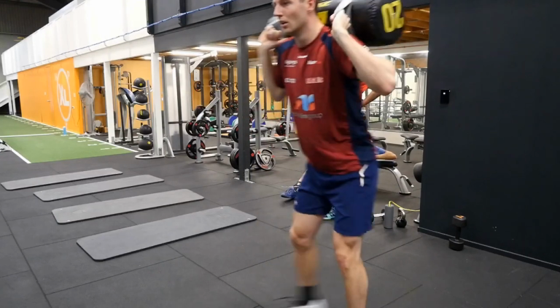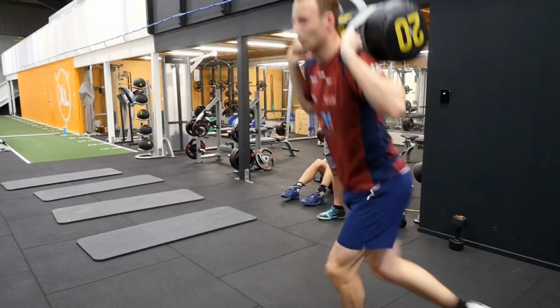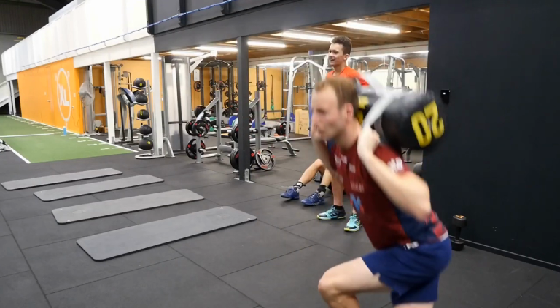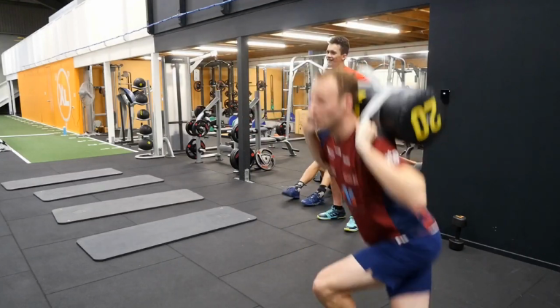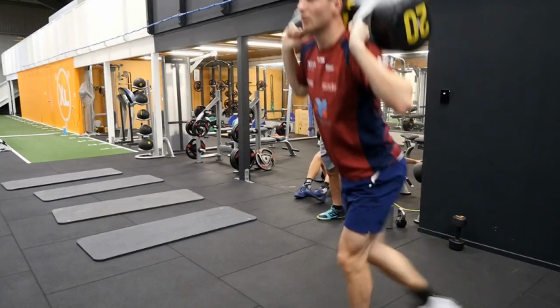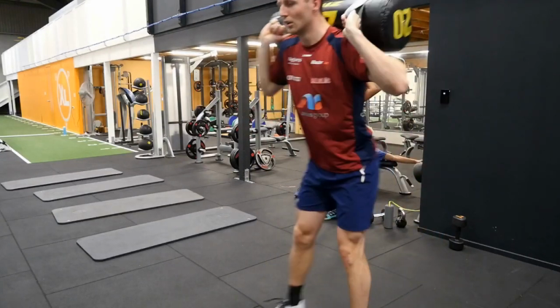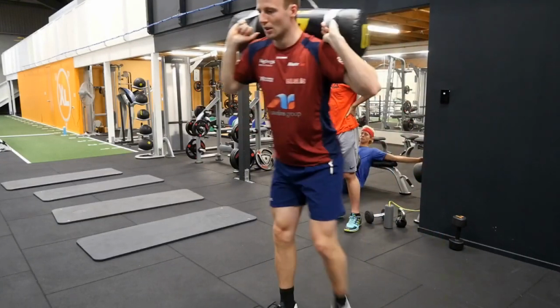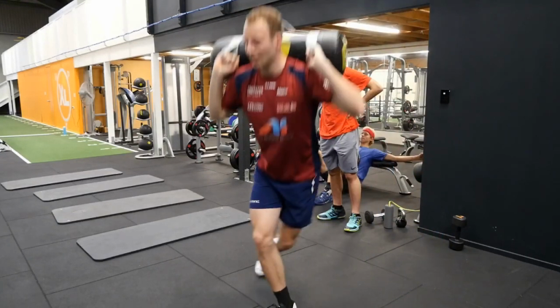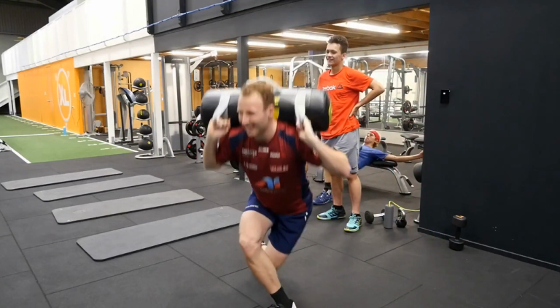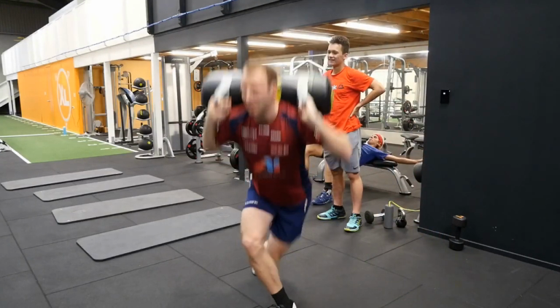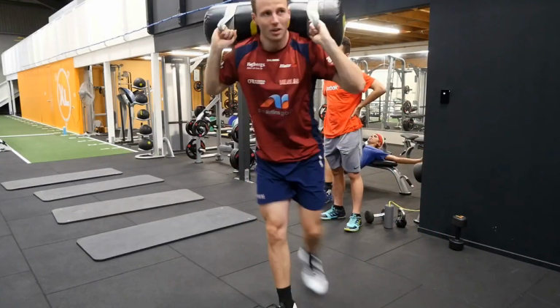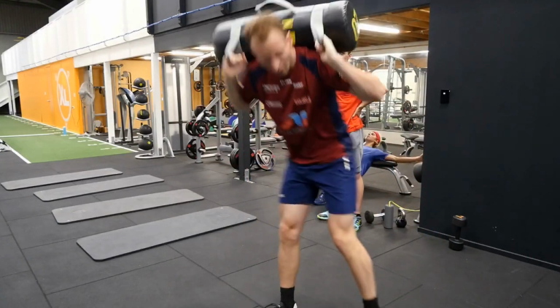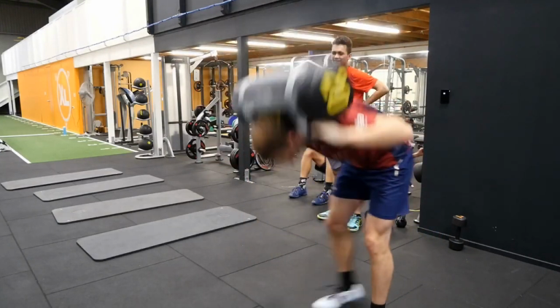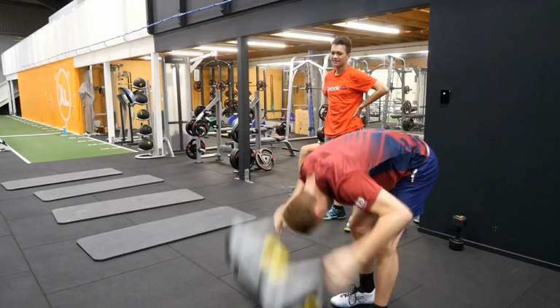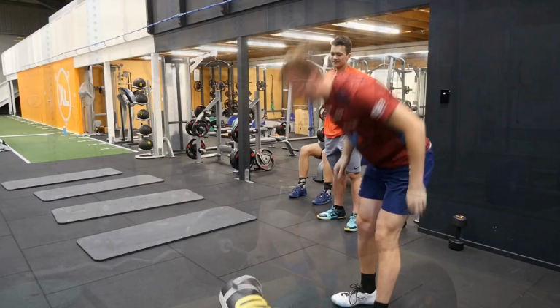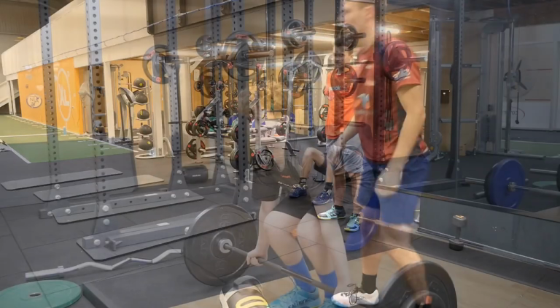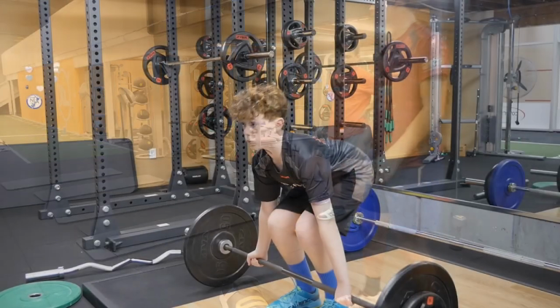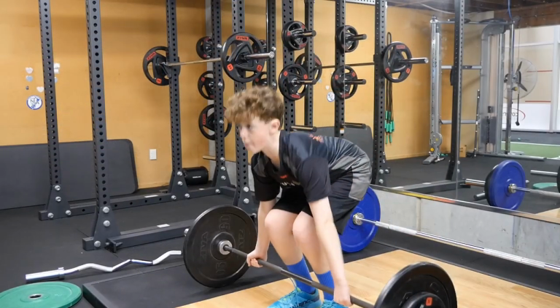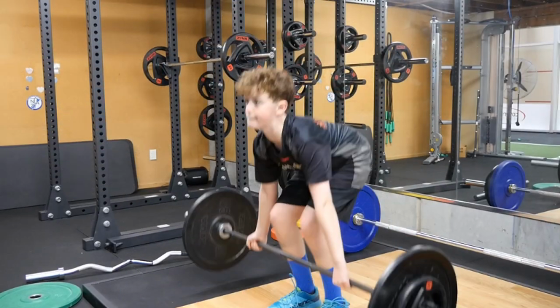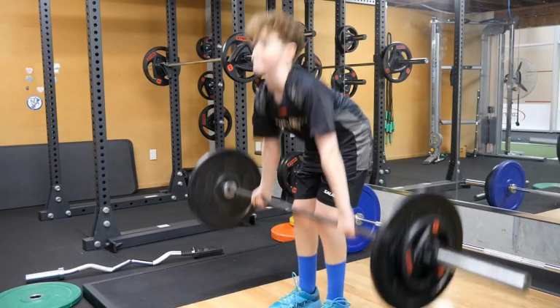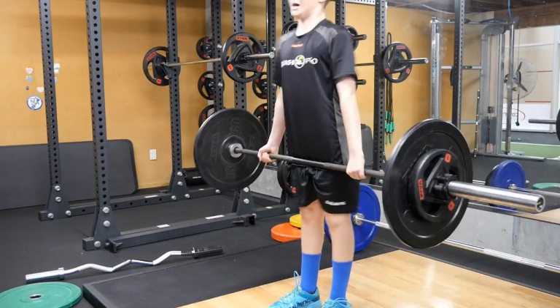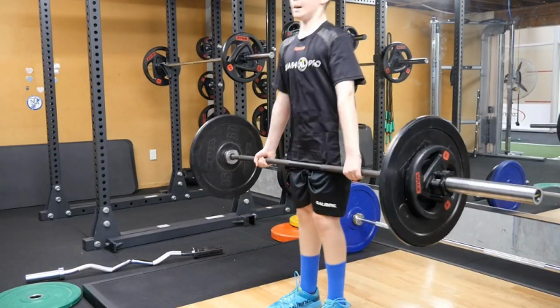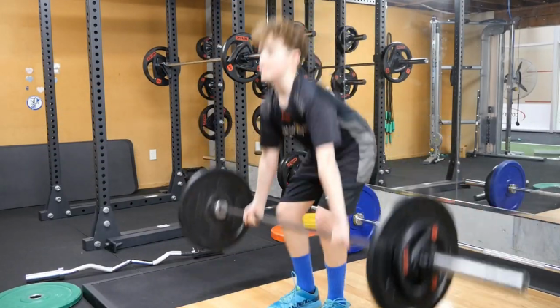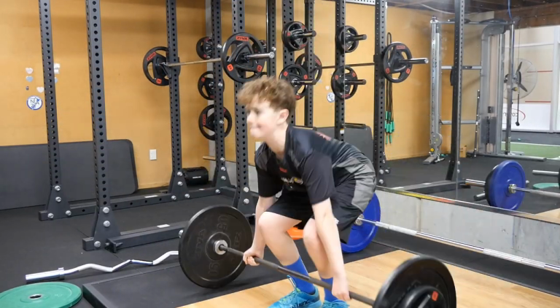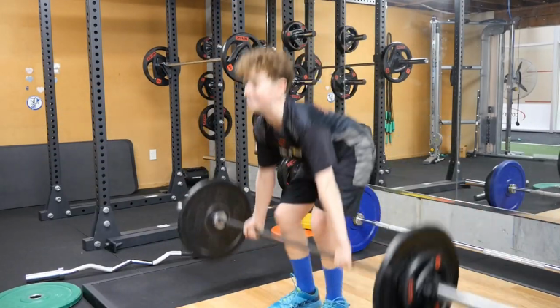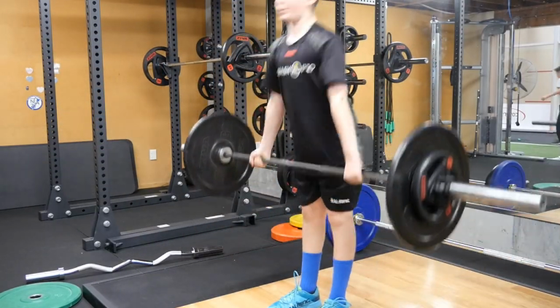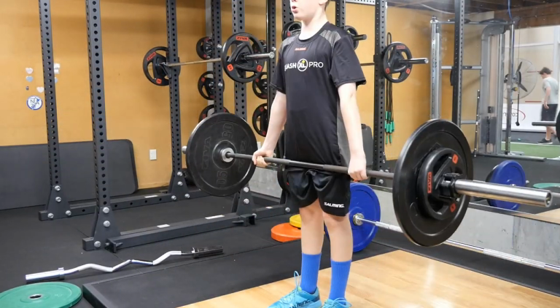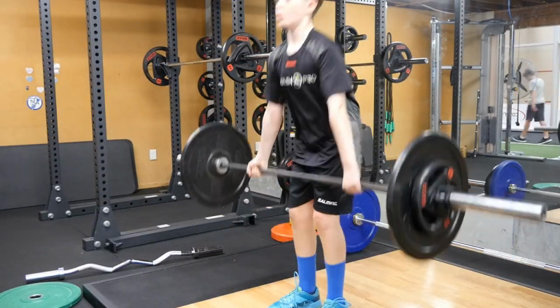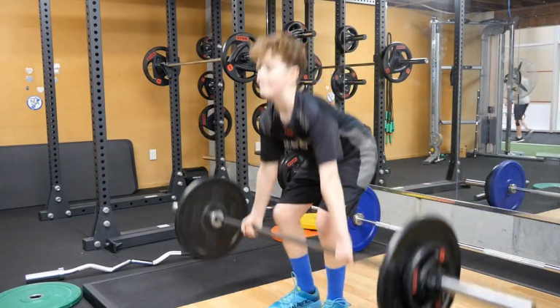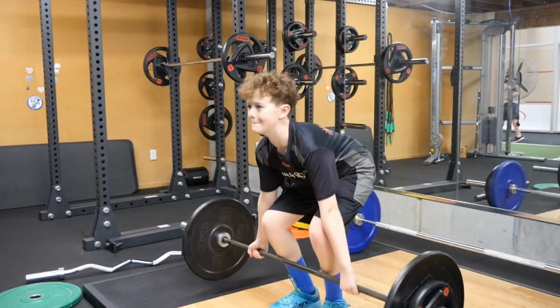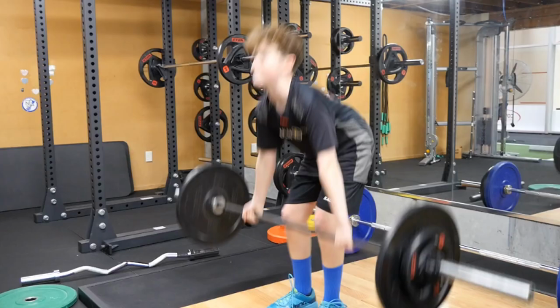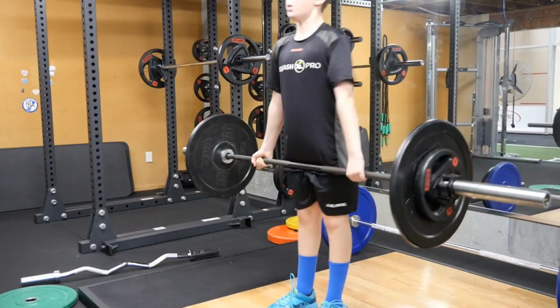We recommend that athletes hit the gym once they demonstrate an ability to train and not just play. Proper execution of a program will stimulate an athlete and reduce injury risk, not increase it.